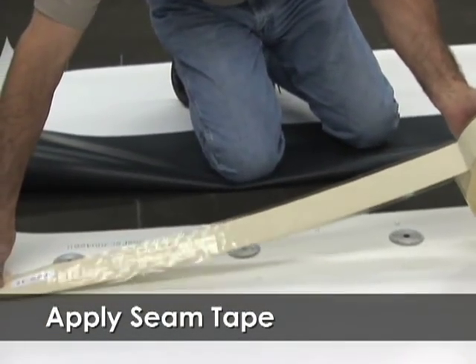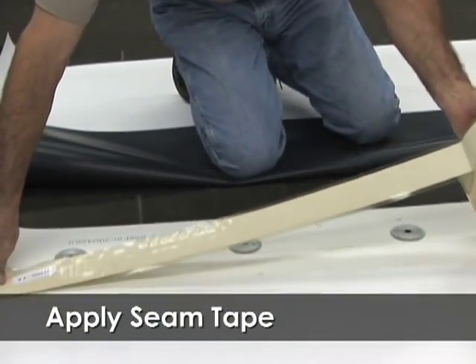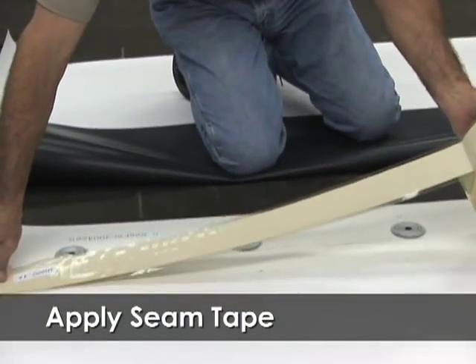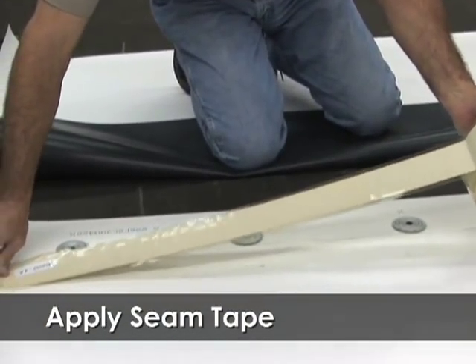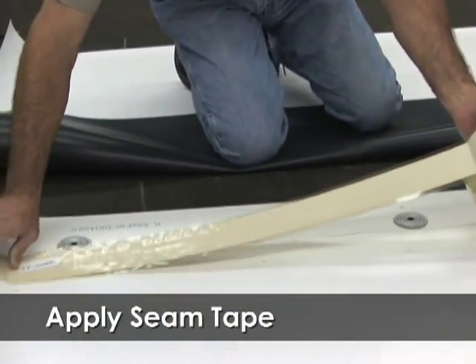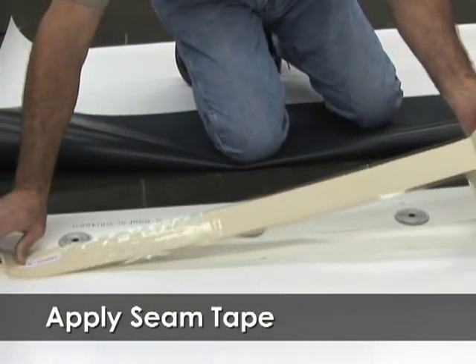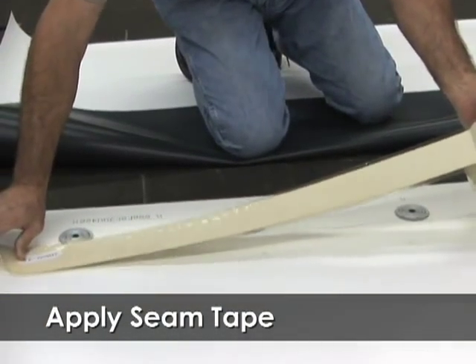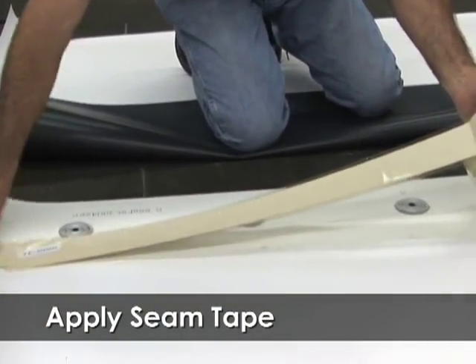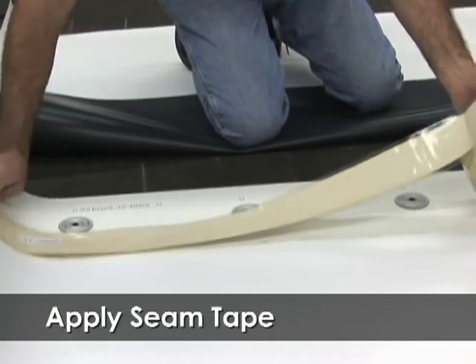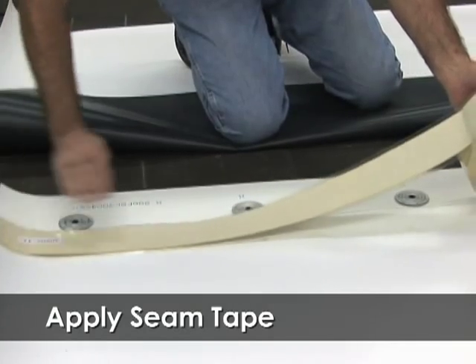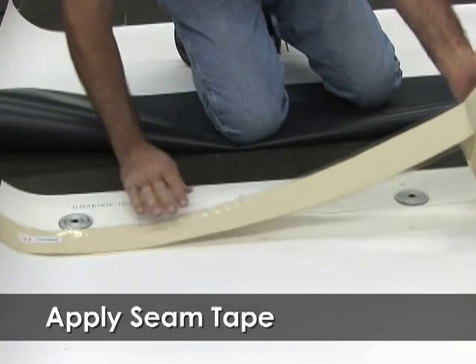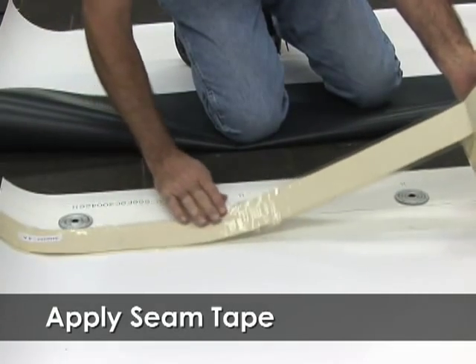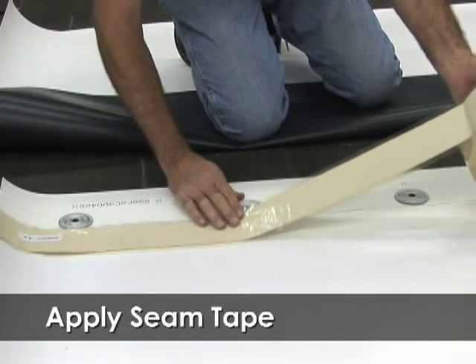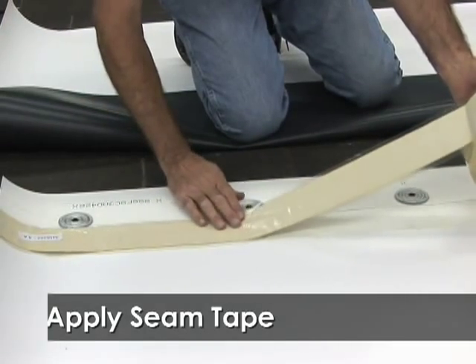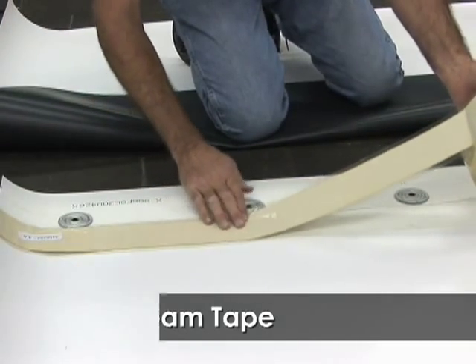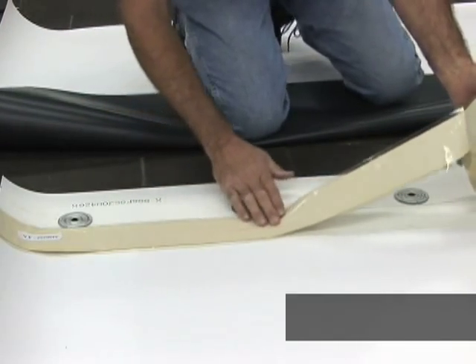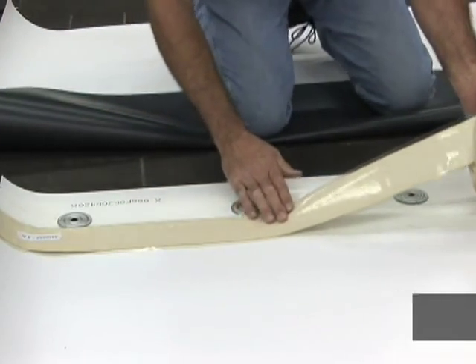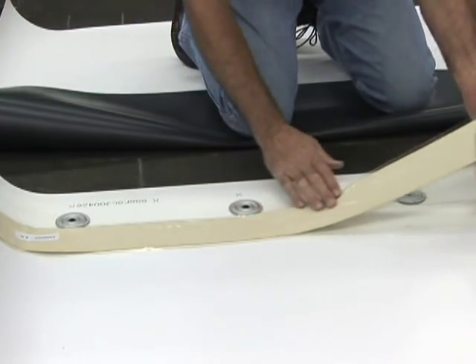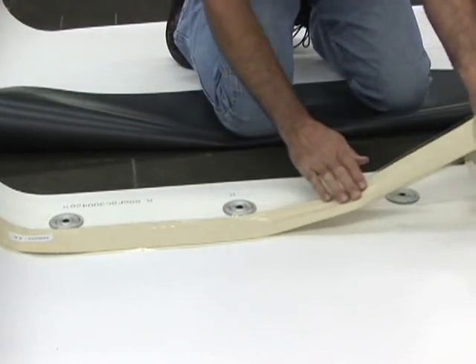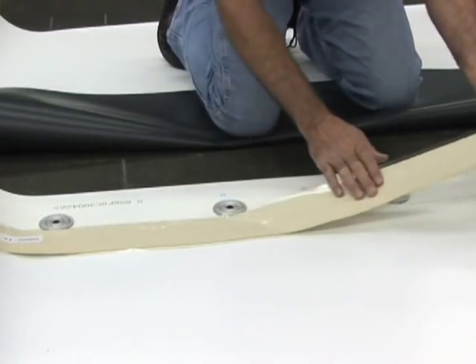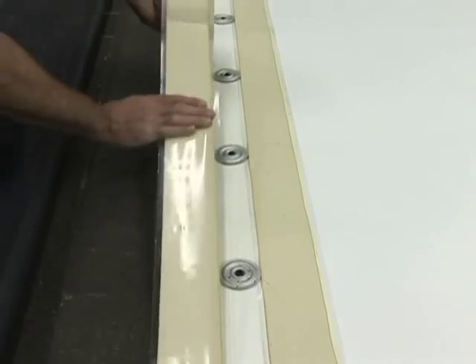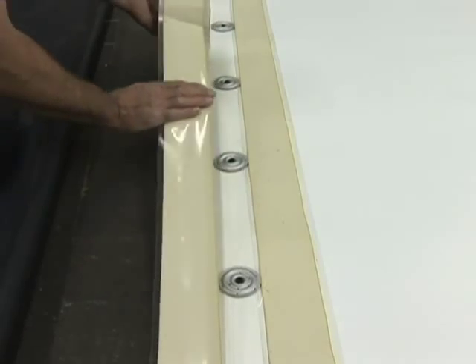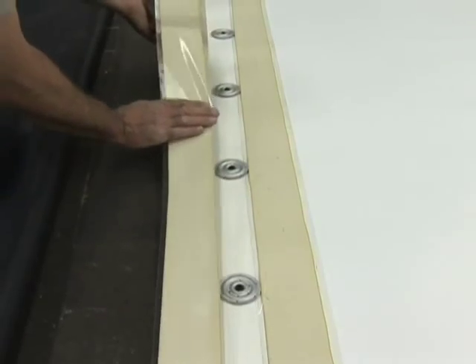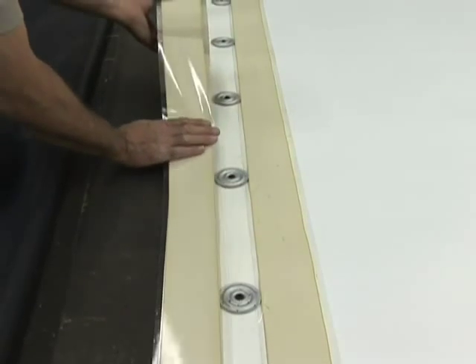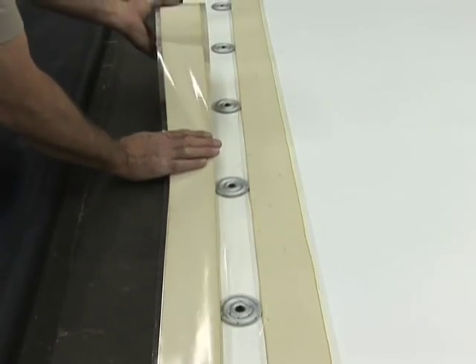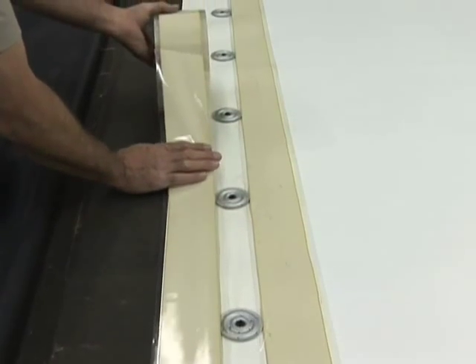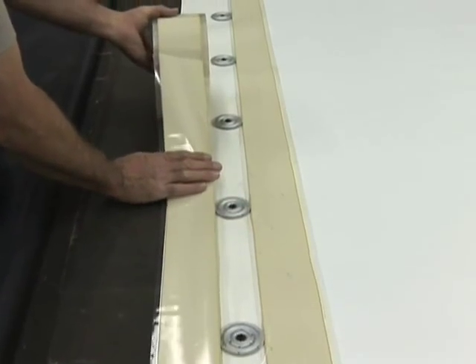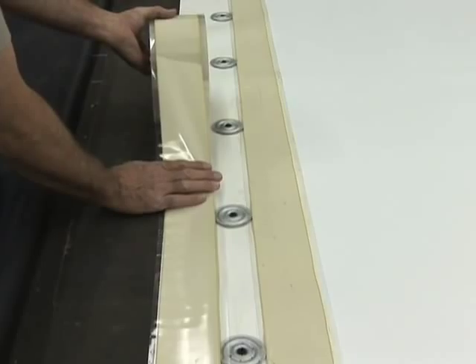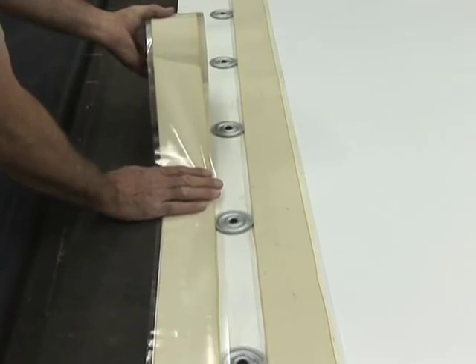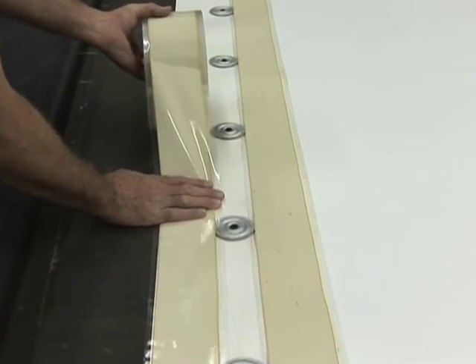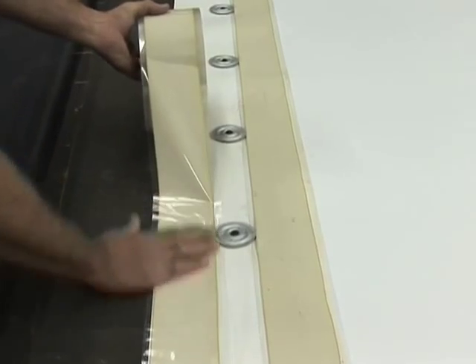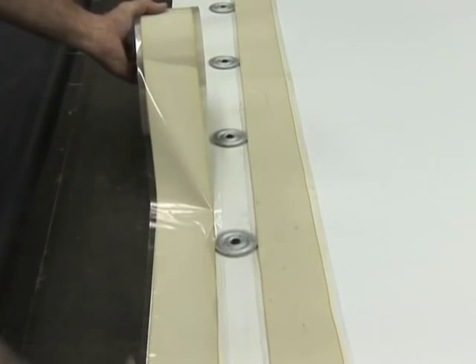Then unroll approximately 3 feet of seam tape and carefully apply the tape to the primed sheet on both sides of the fasteners and plates.